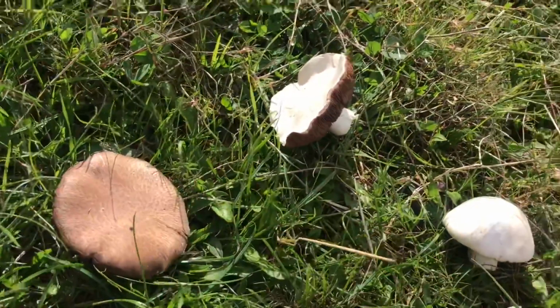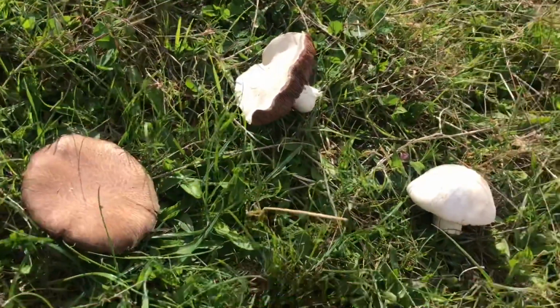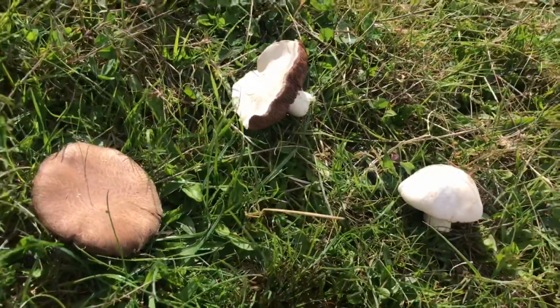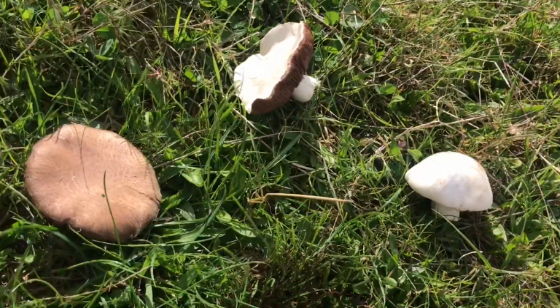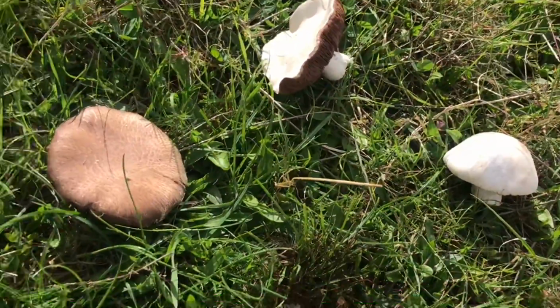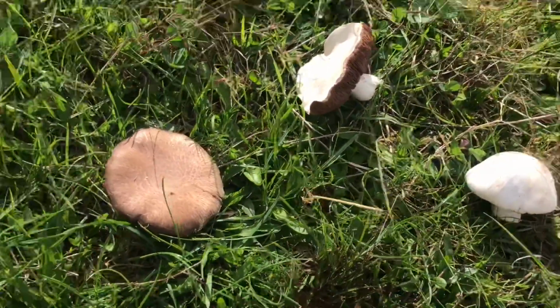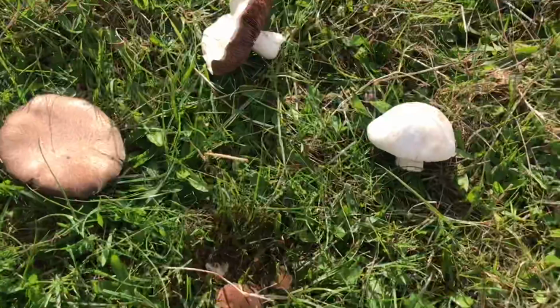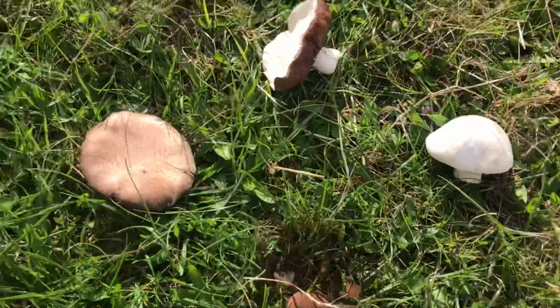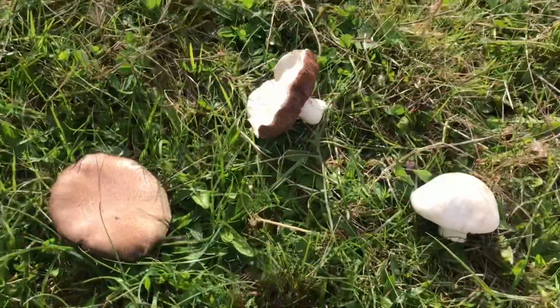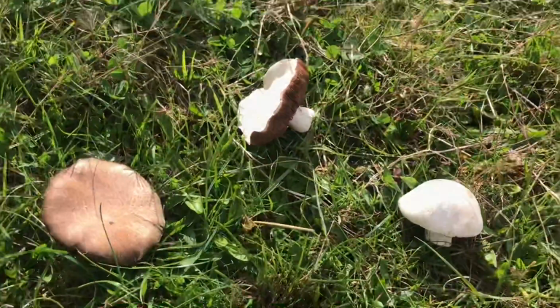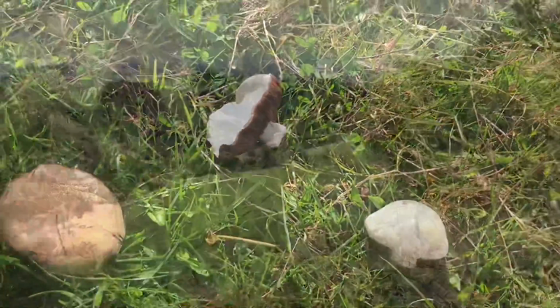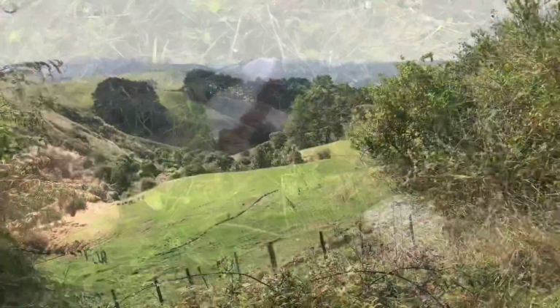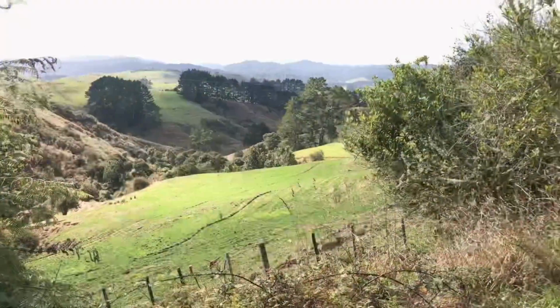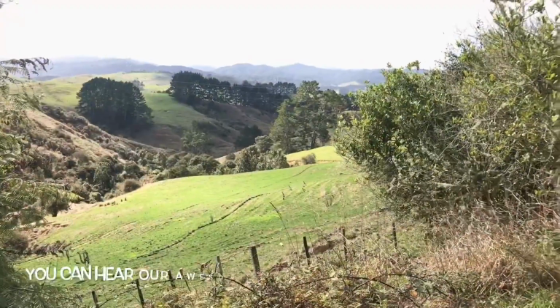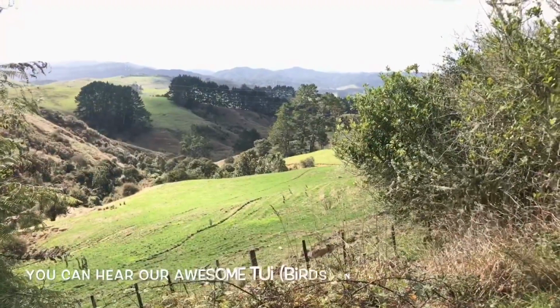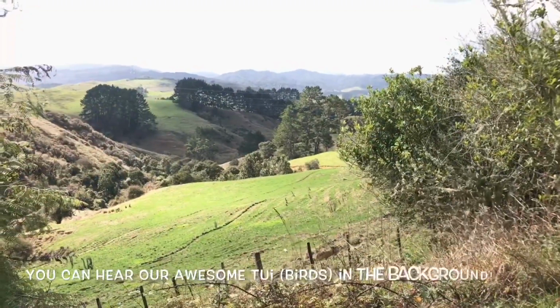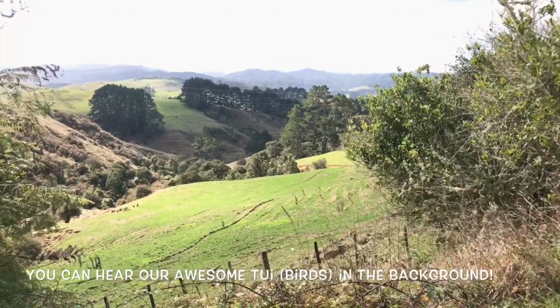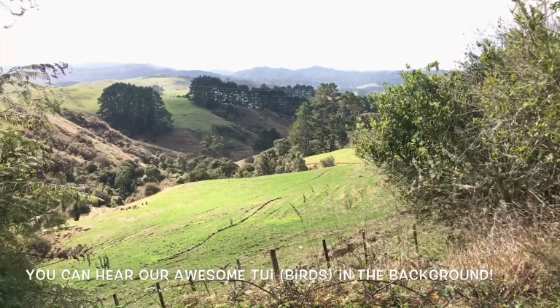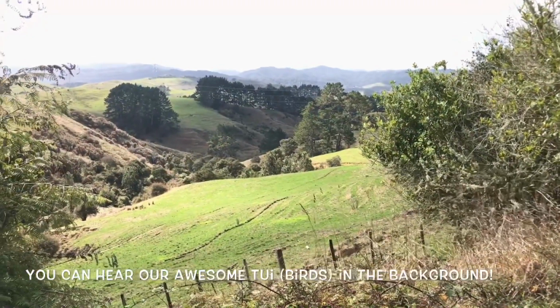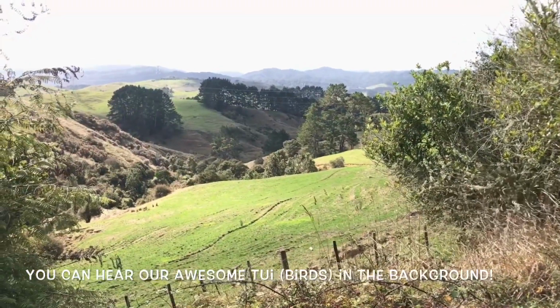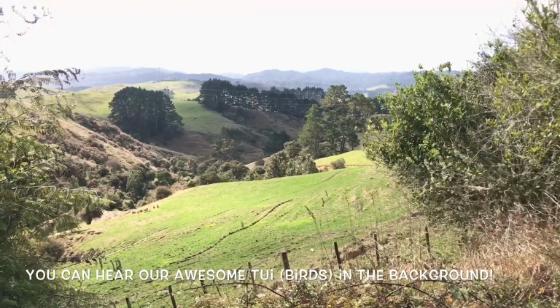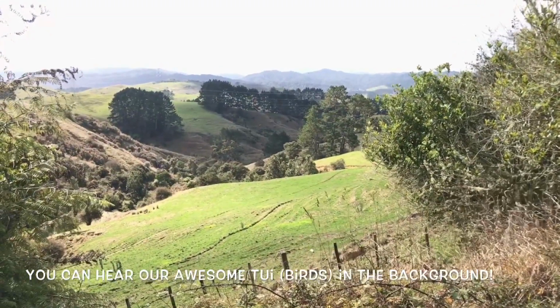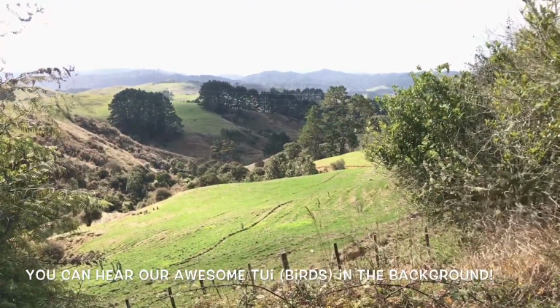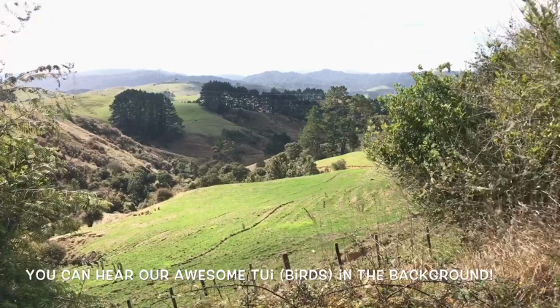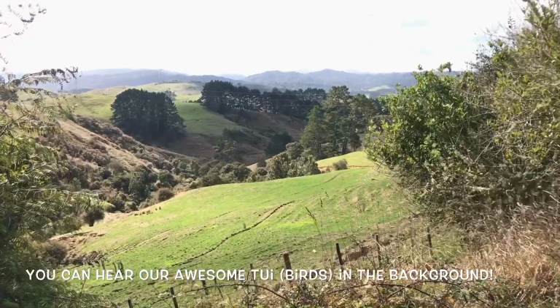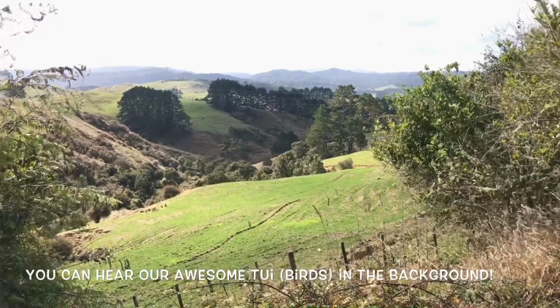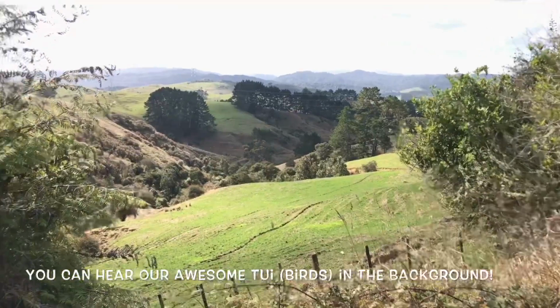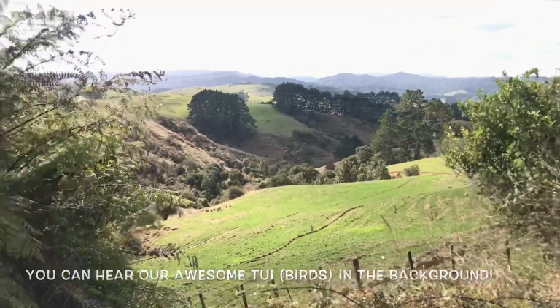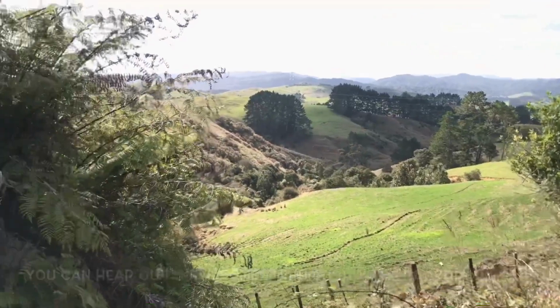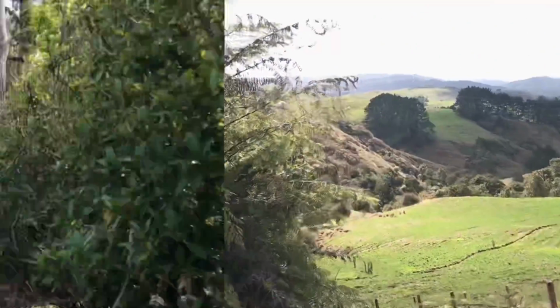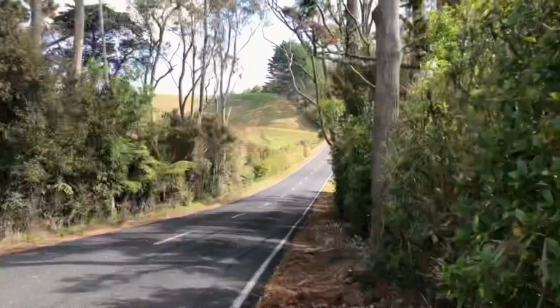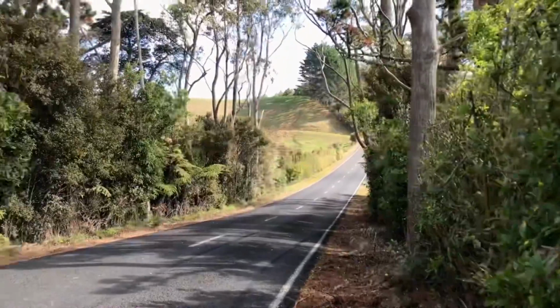So it's really prompted me to look into learning more about mushrooms. Such spectacular countryside around here. We're less than half an hour from central Auckland. And yeah, this is my local walk.